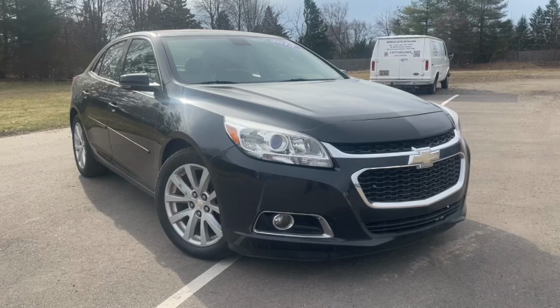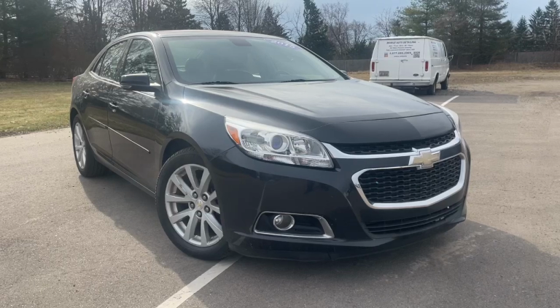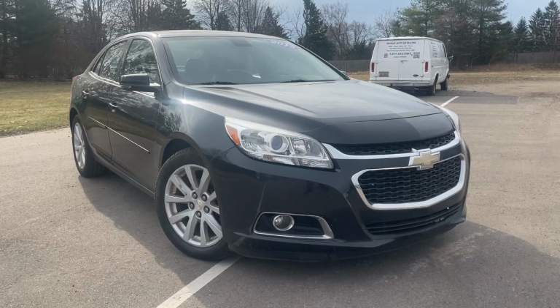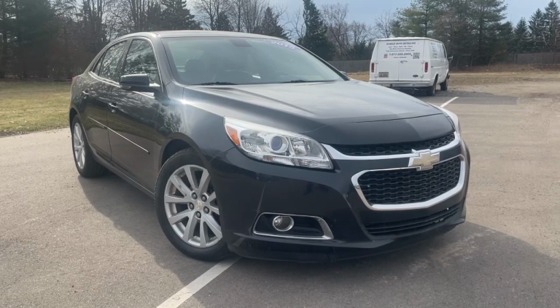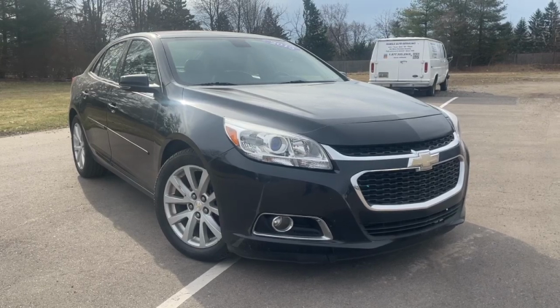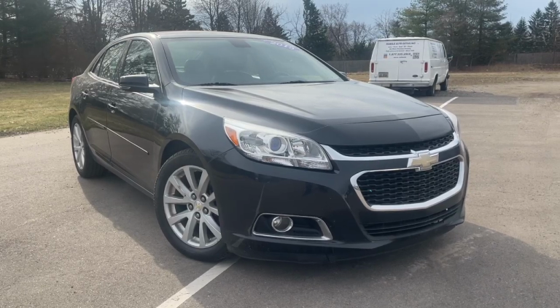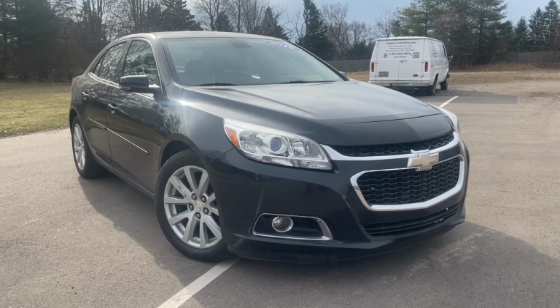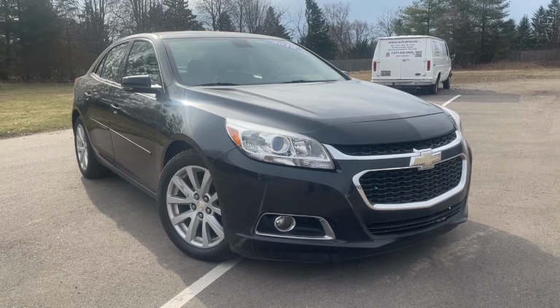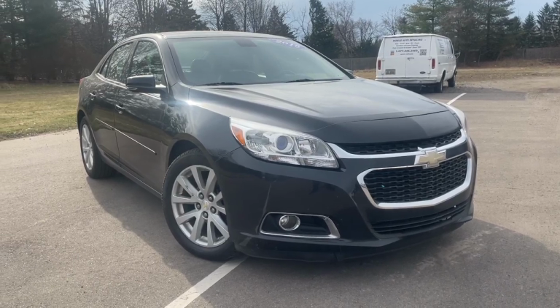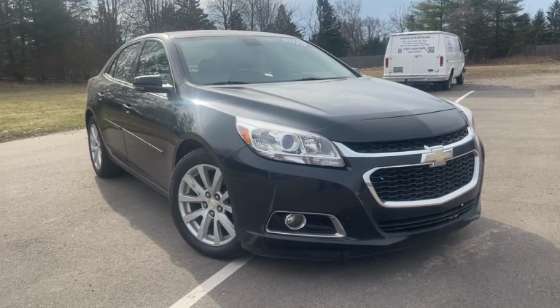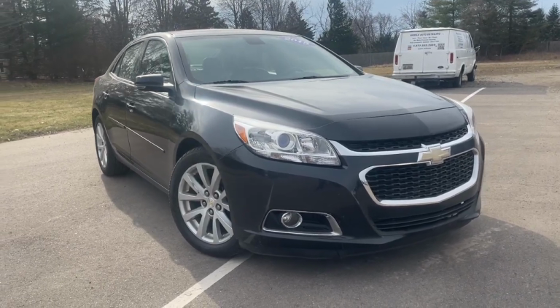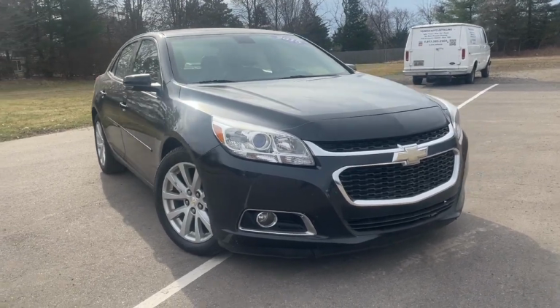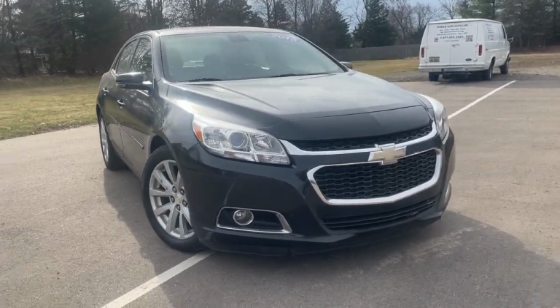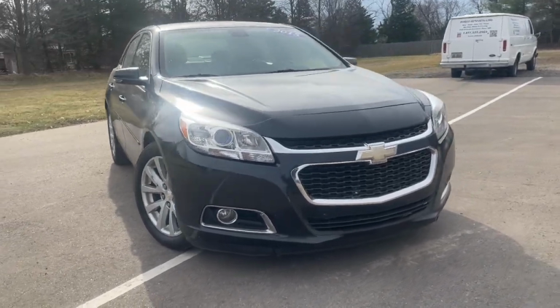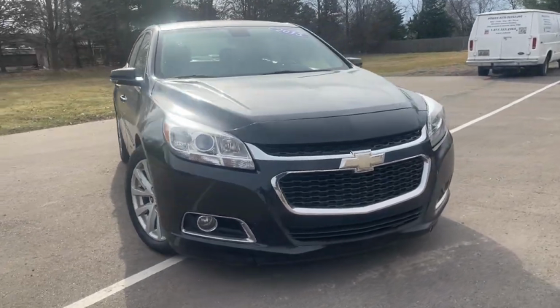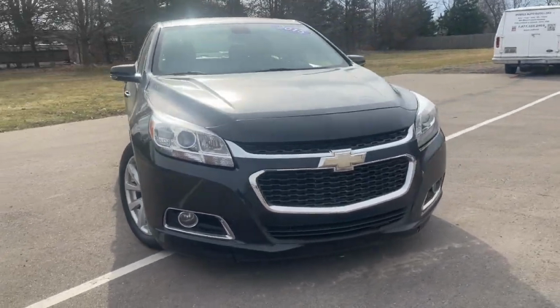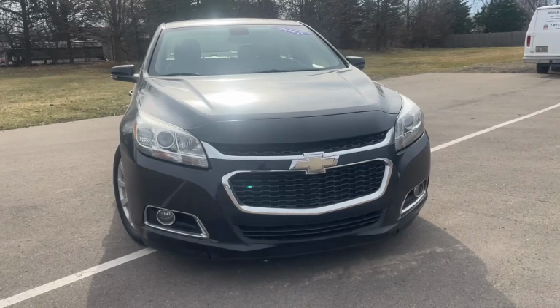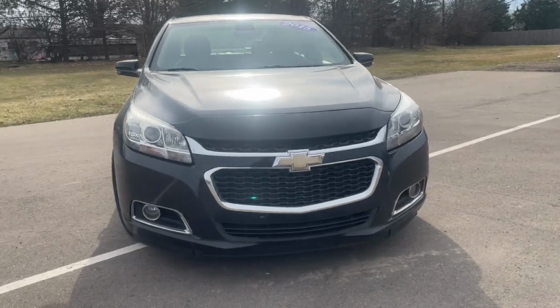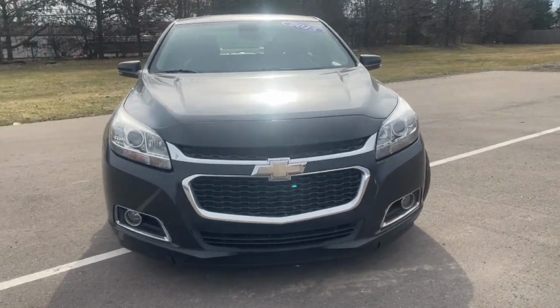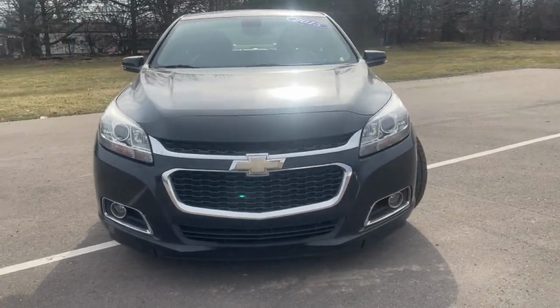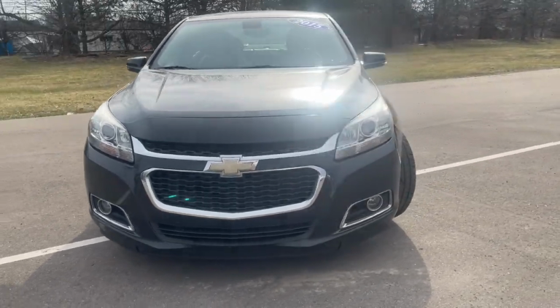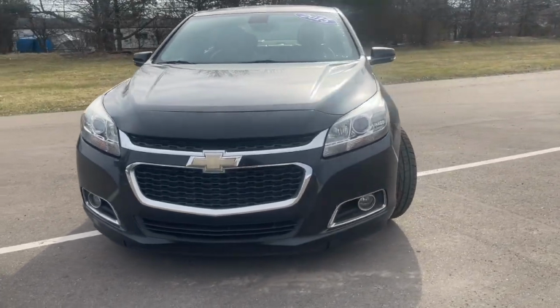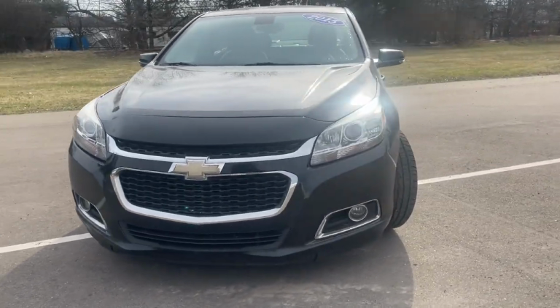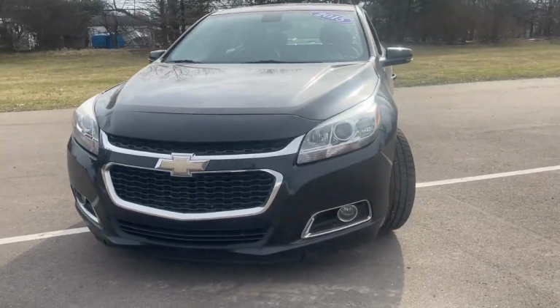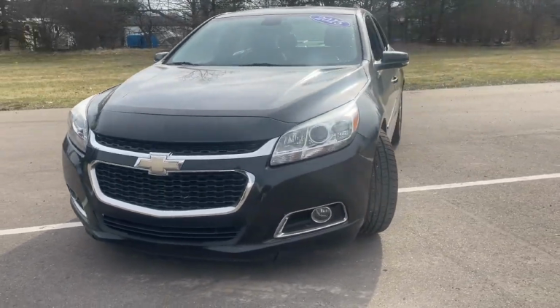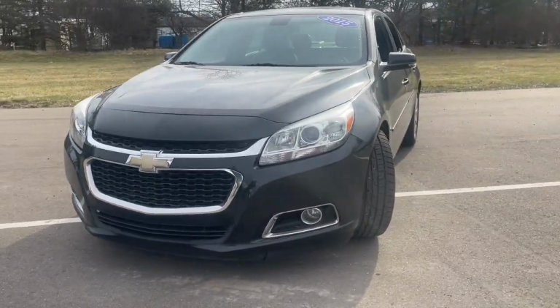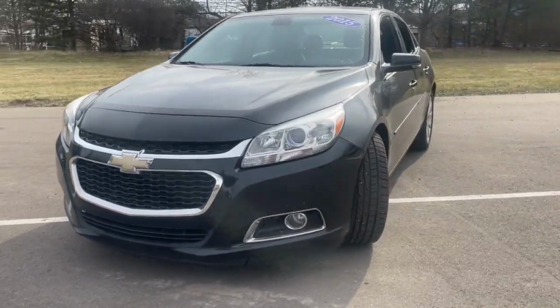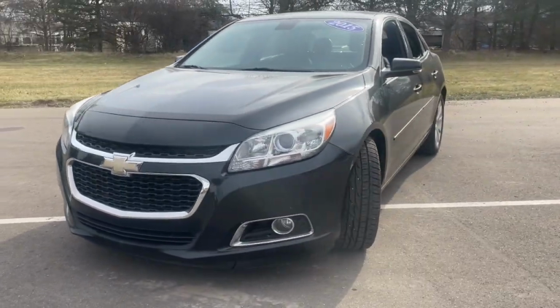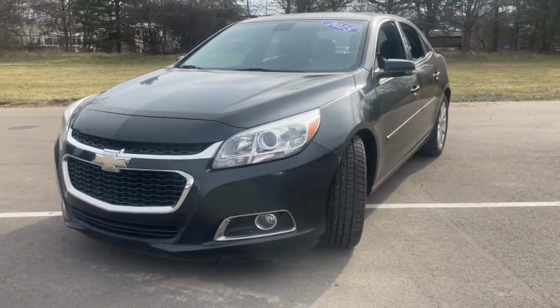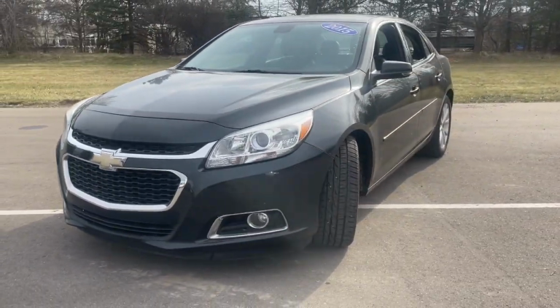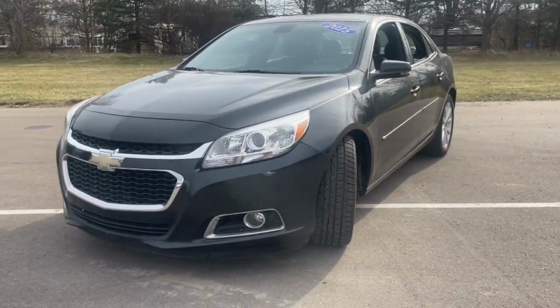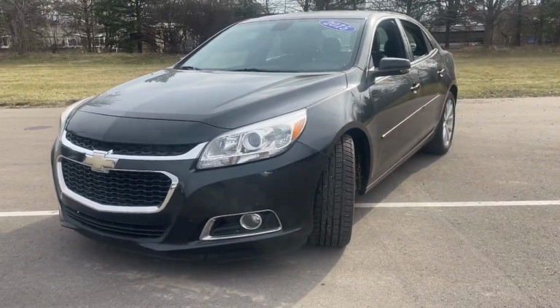Introducing the 2015 Chevrolet Malibu. With less than 110,000 miles on the odometer, this vehicle stands out from the rest.